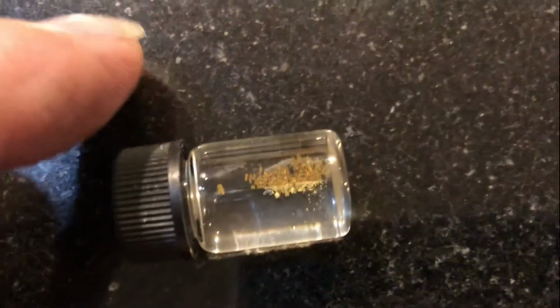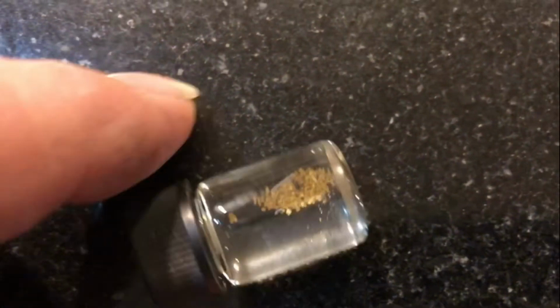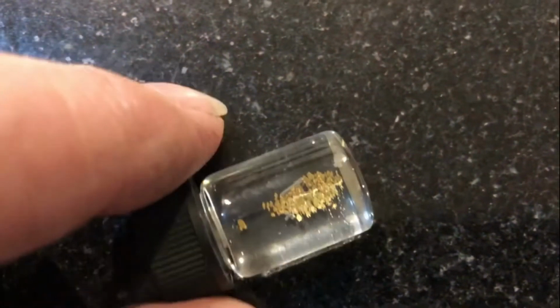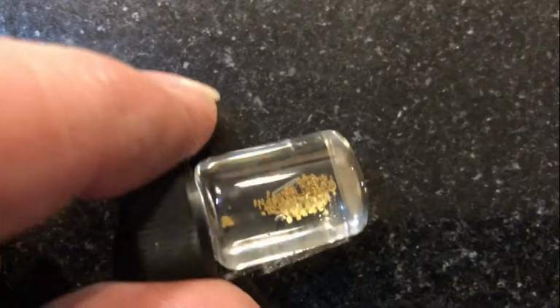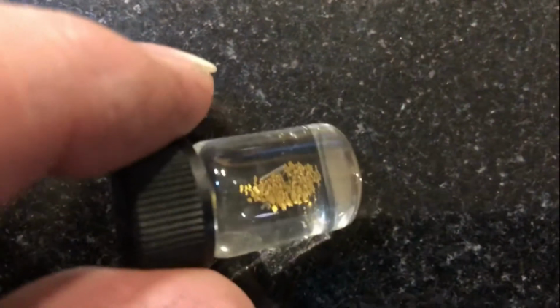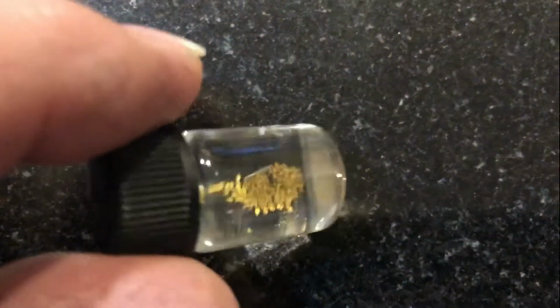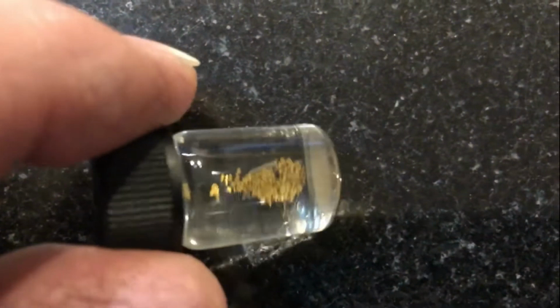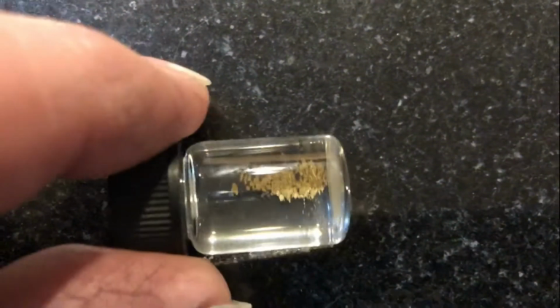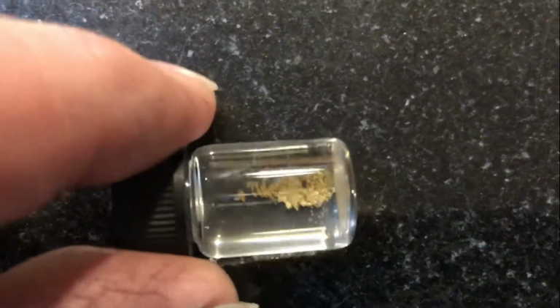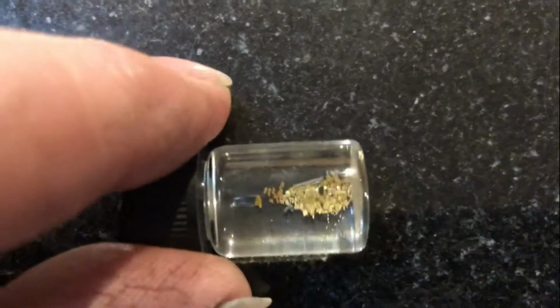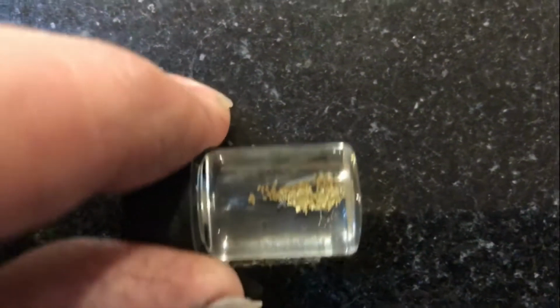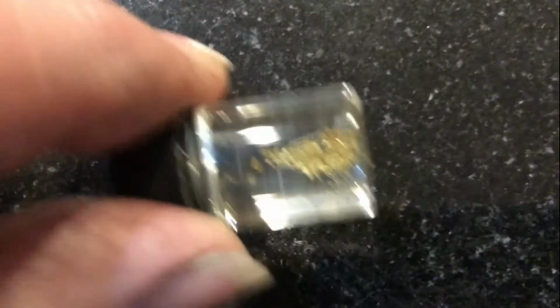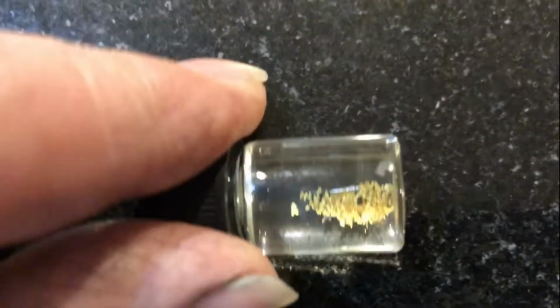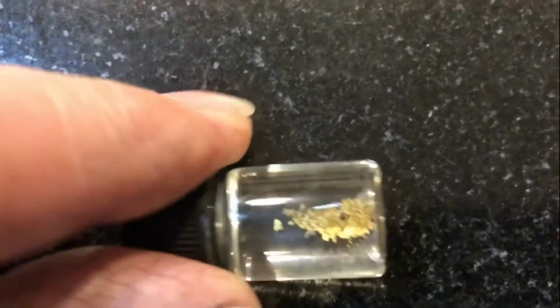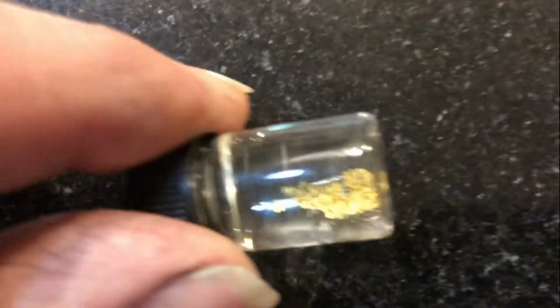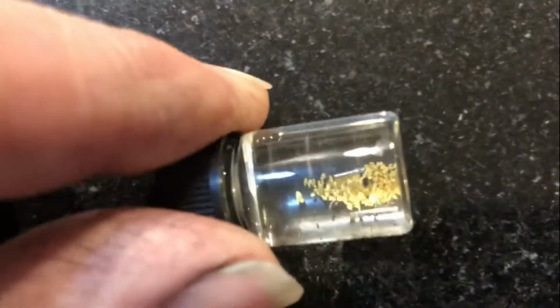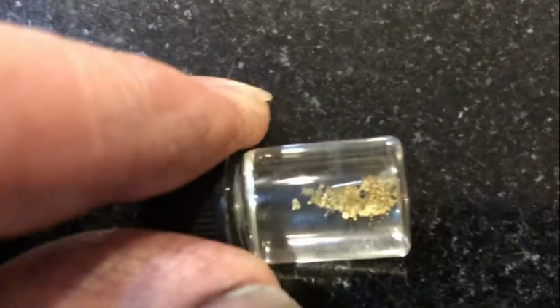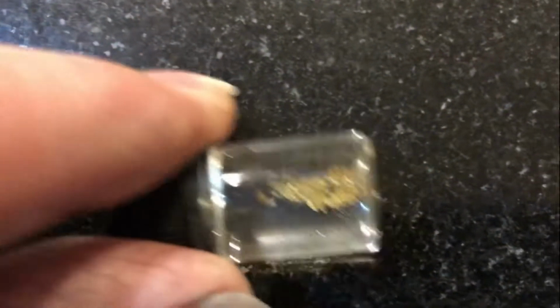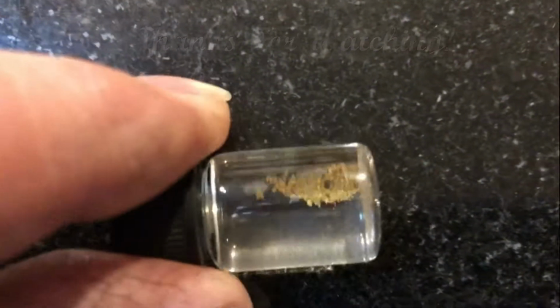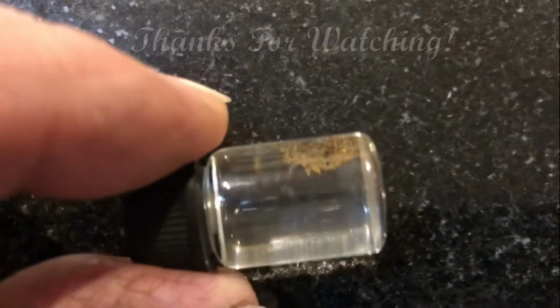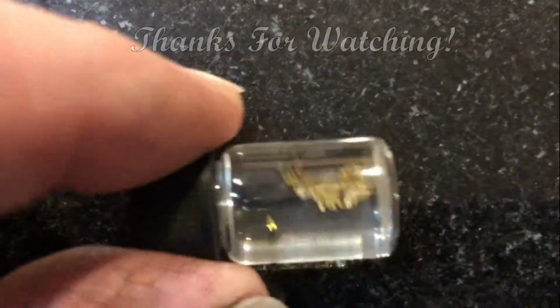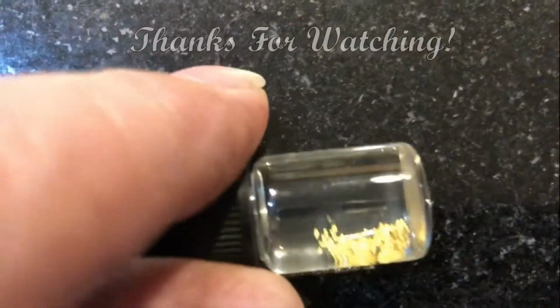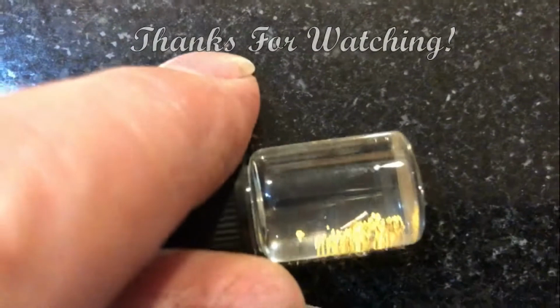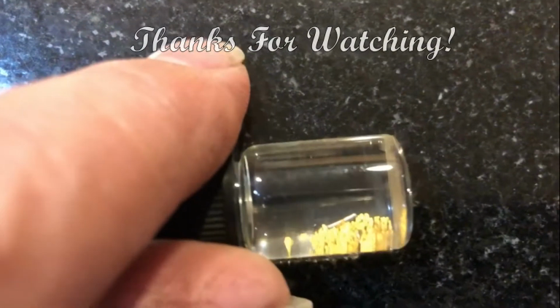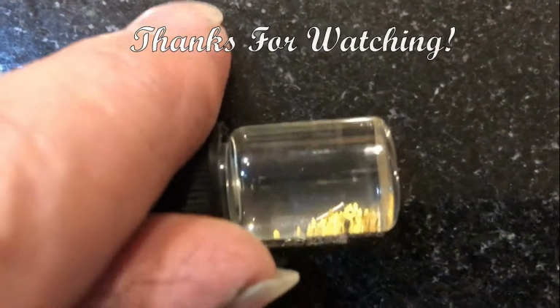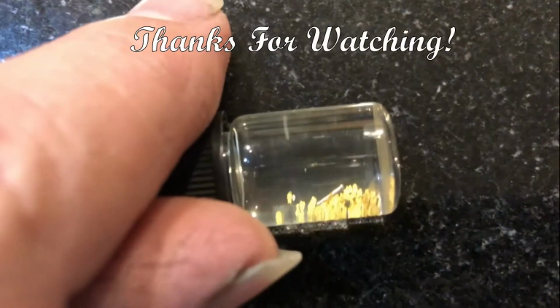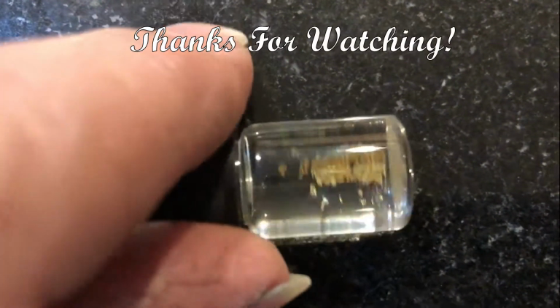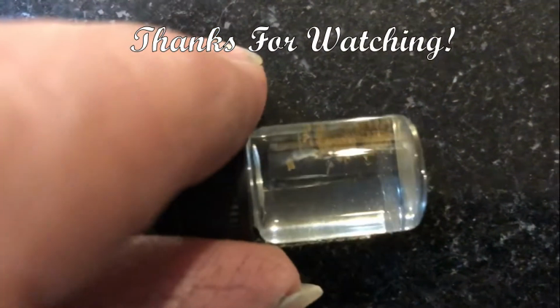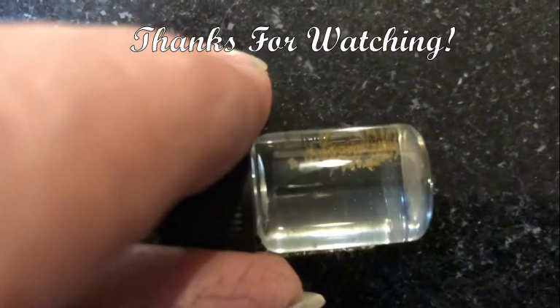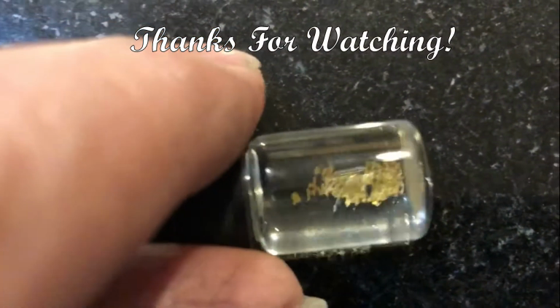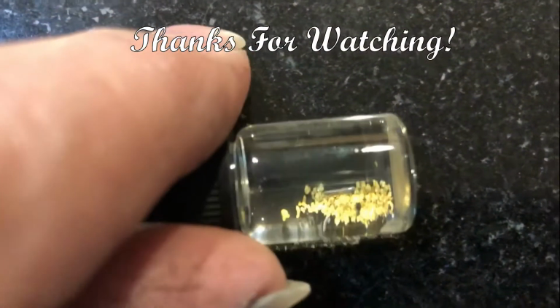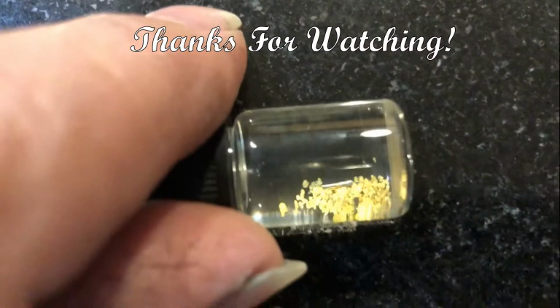Not sure what the silver stick is — it panned out like gold so it may be a gold string covered in mercury. Get out there and get your gold!